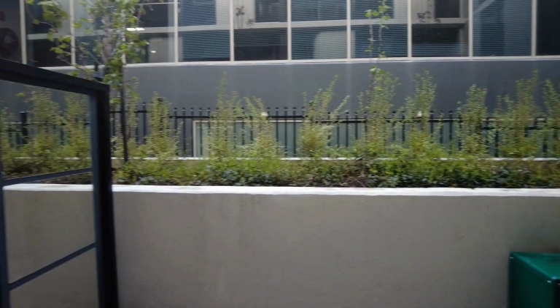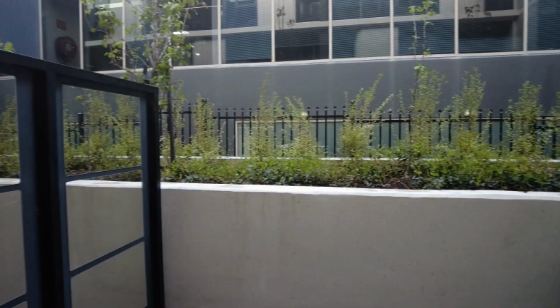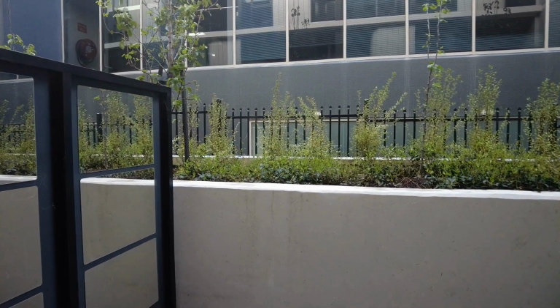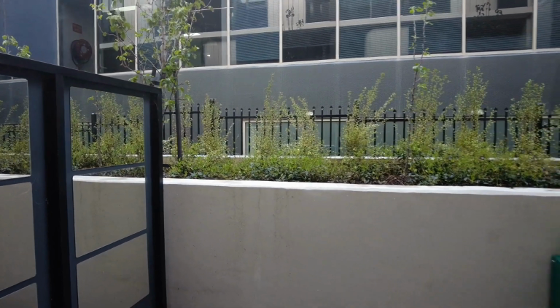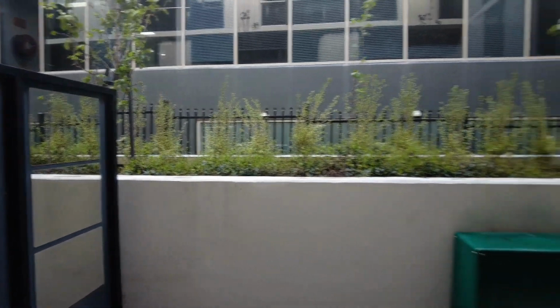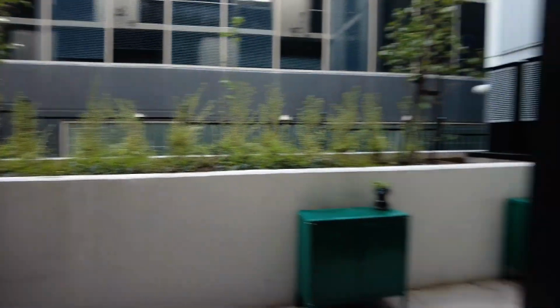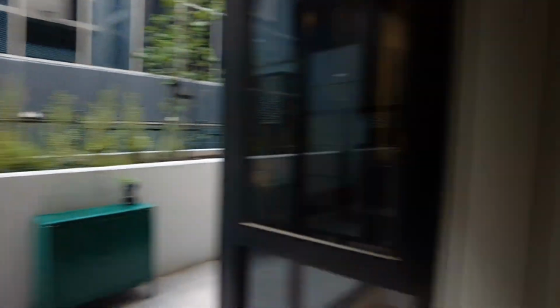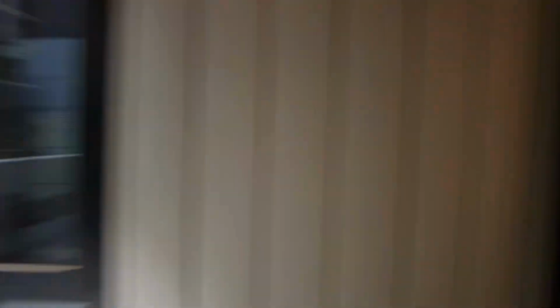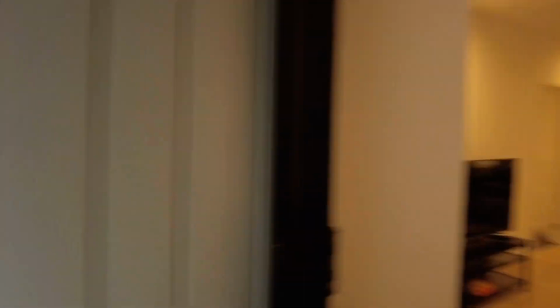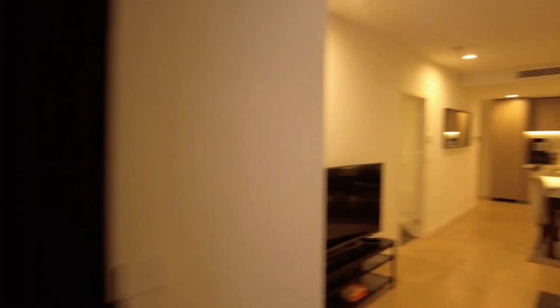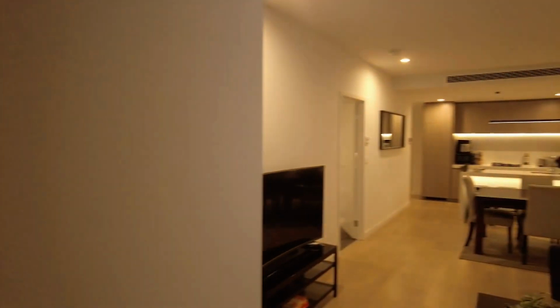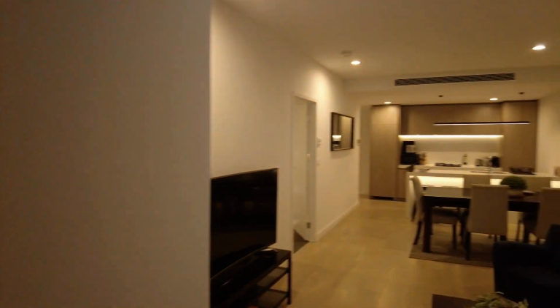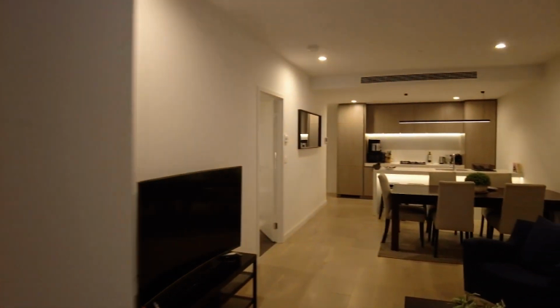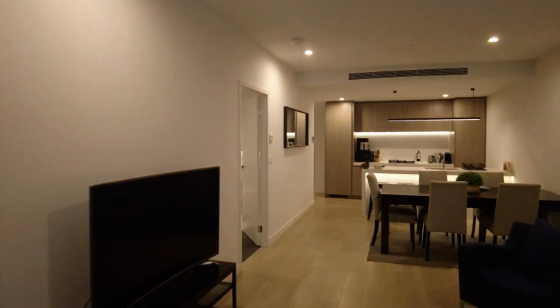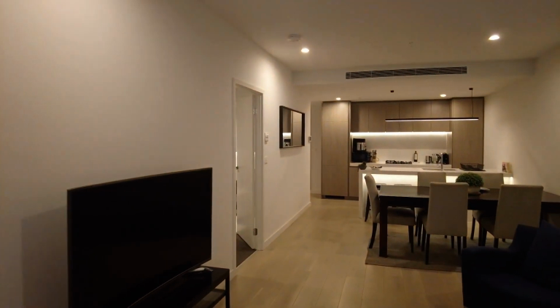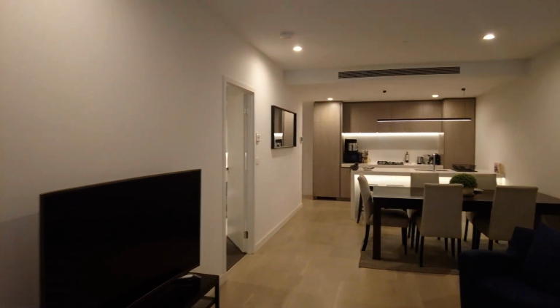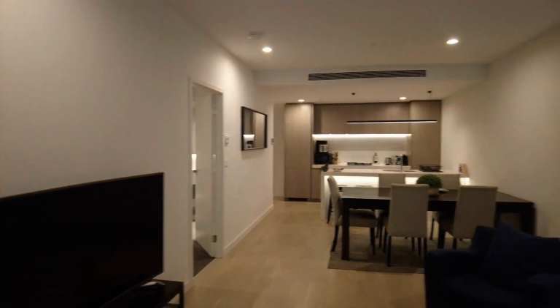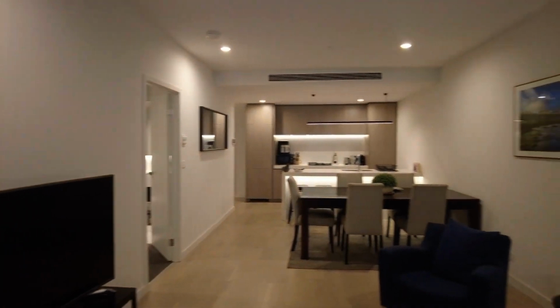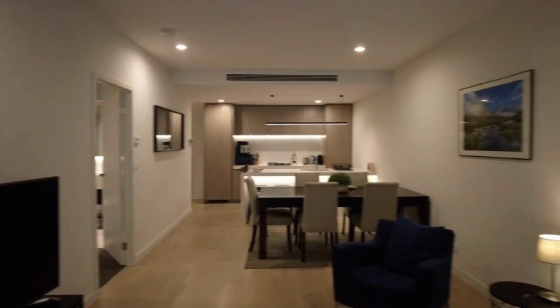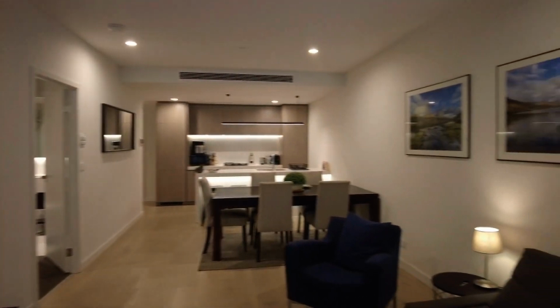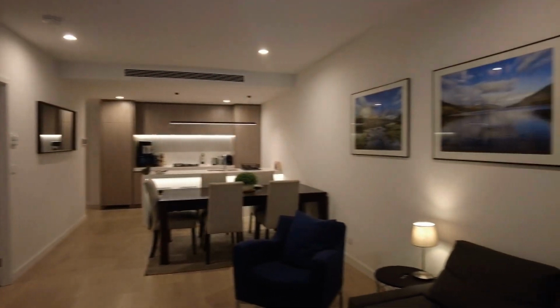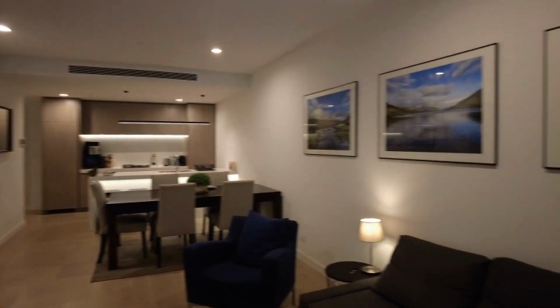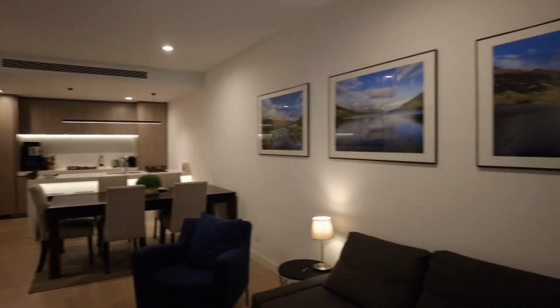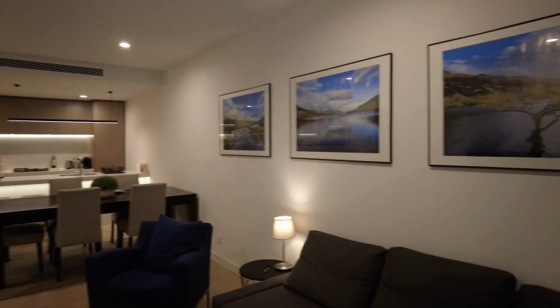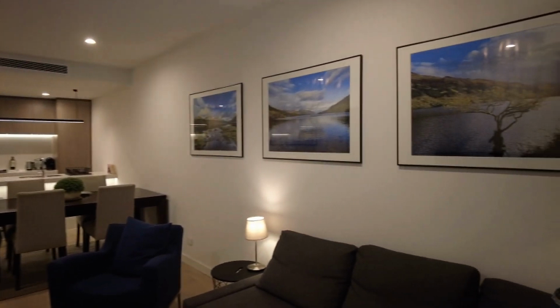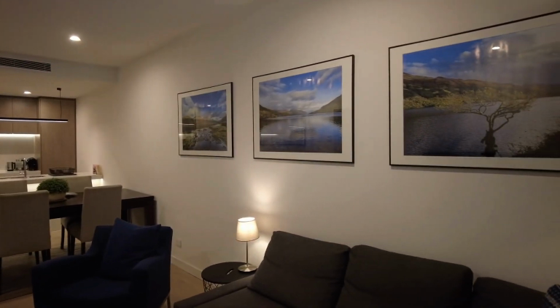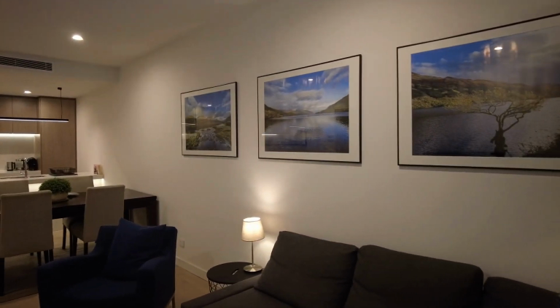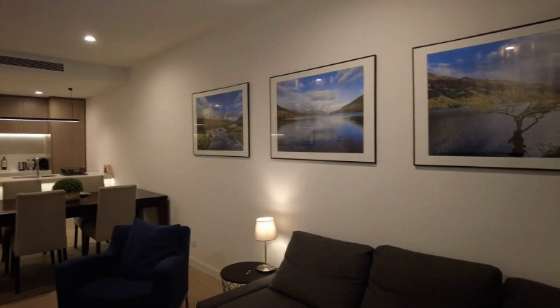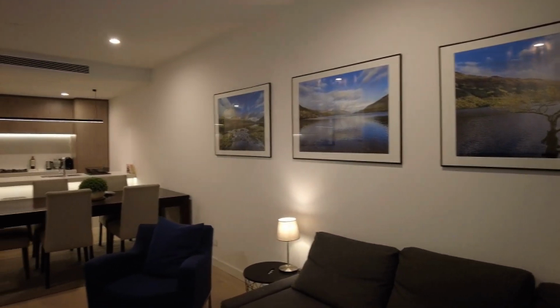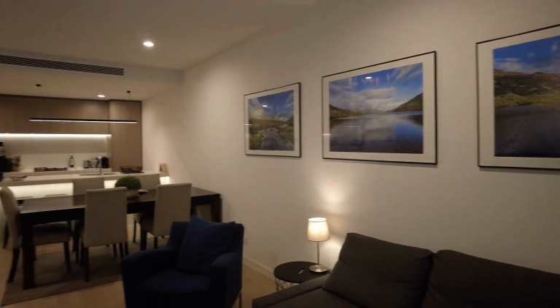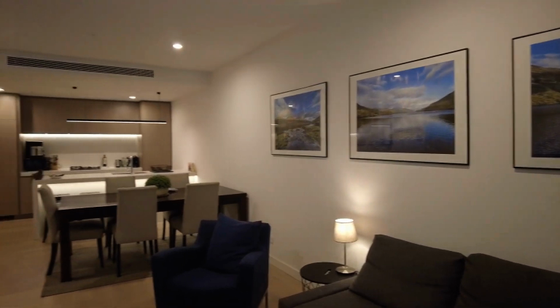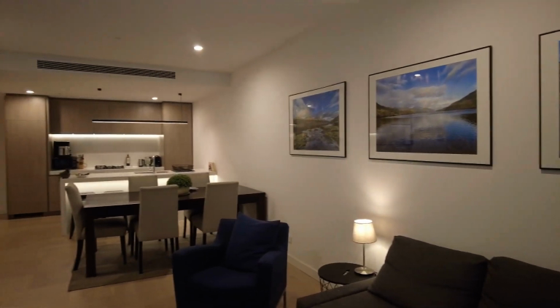We'll now step inside. As you can see, there's a massive open plan lounge, dining, and kitchen space — awesome fit out in here. Quality finishes throughout, with timber floors and central heating and cooling, which is fantastic.